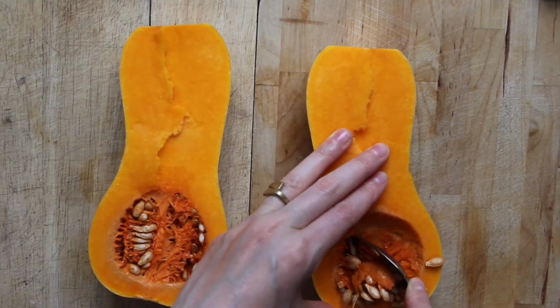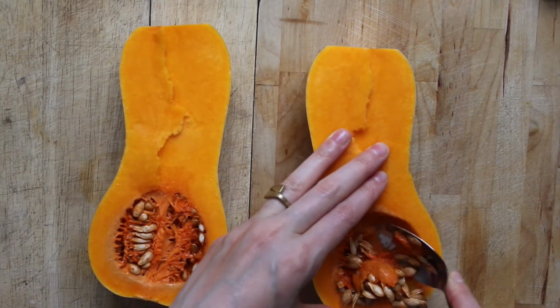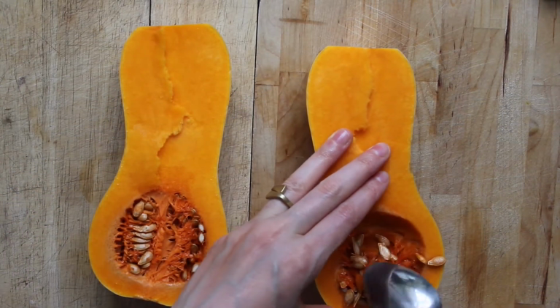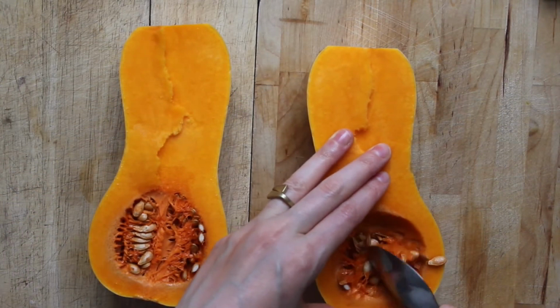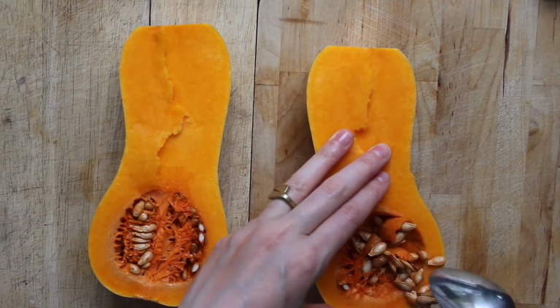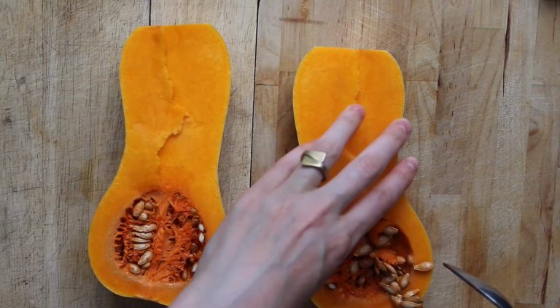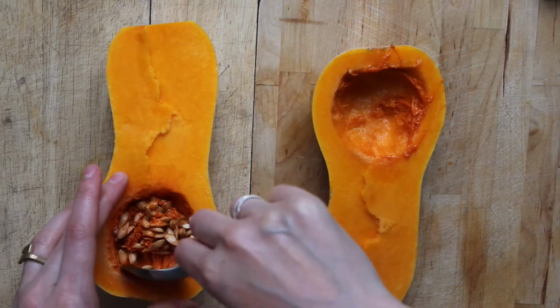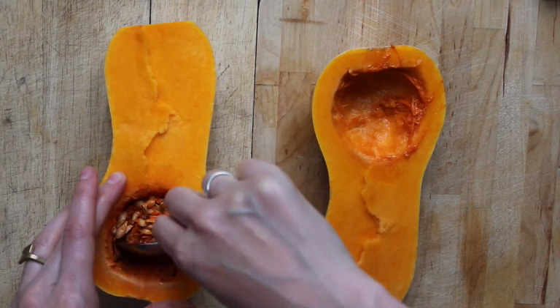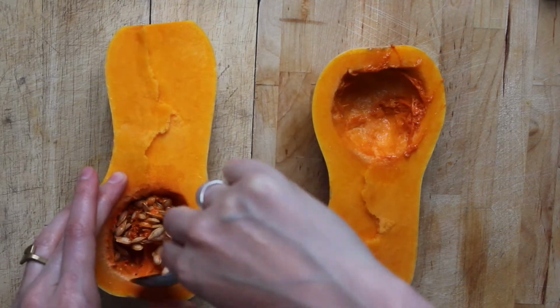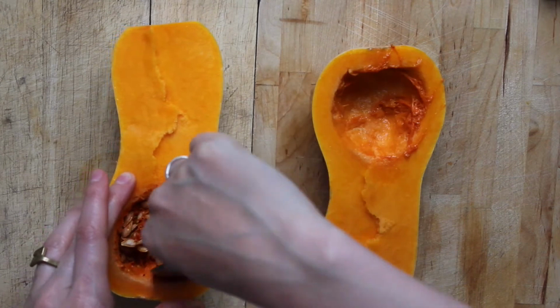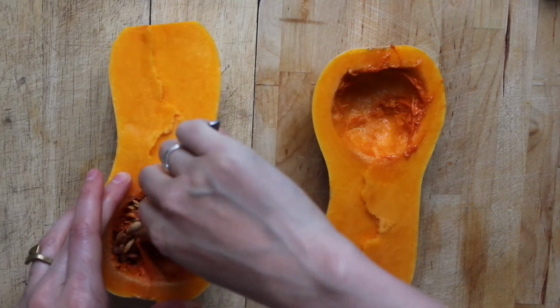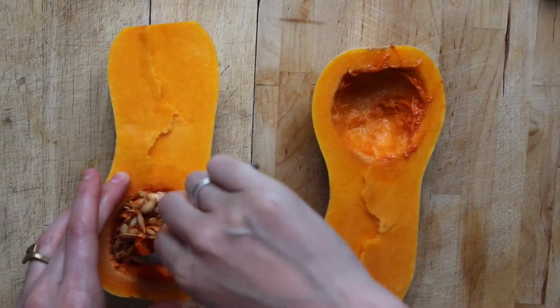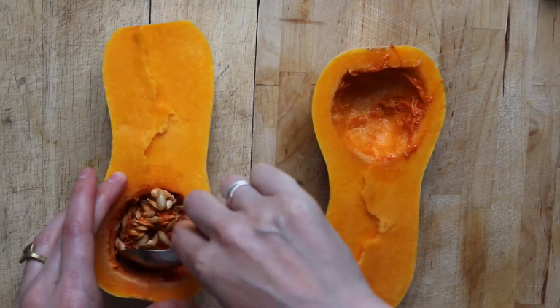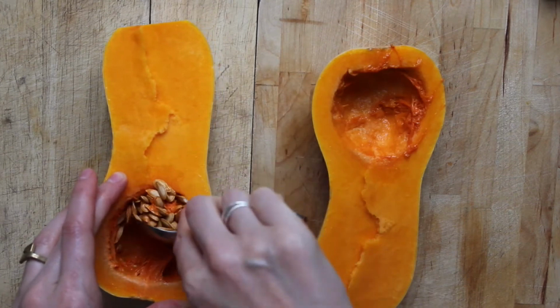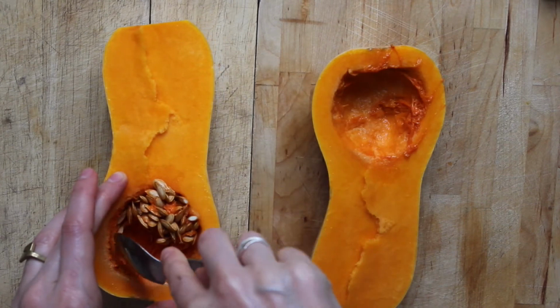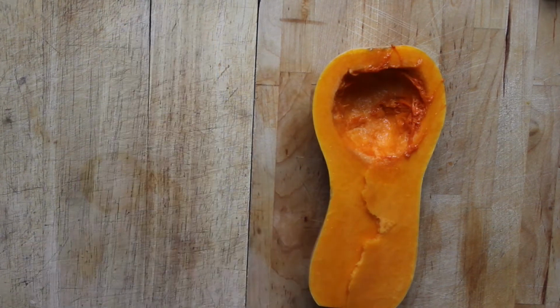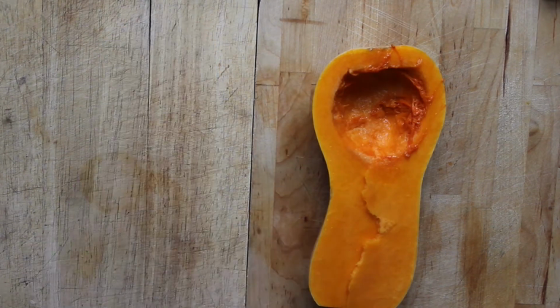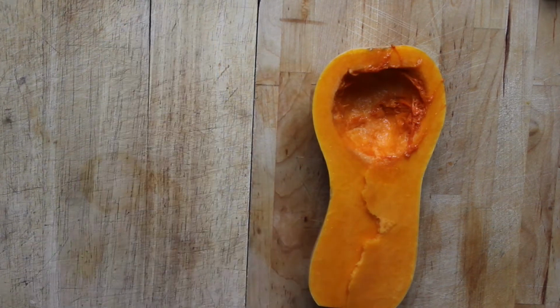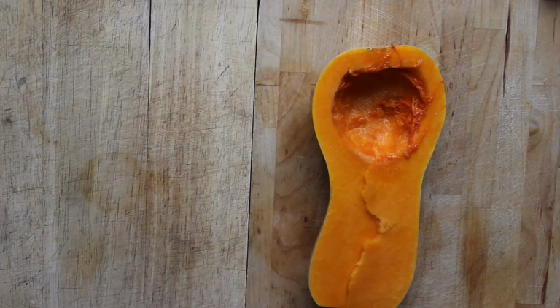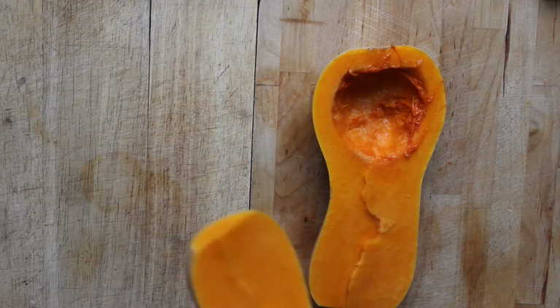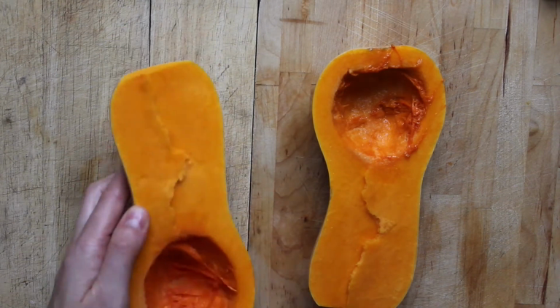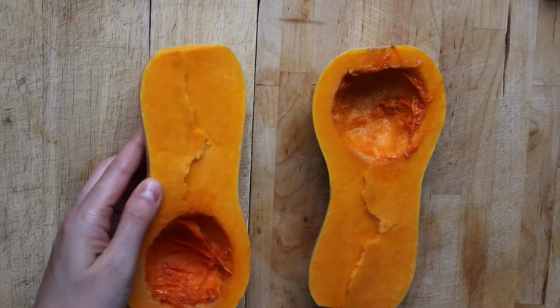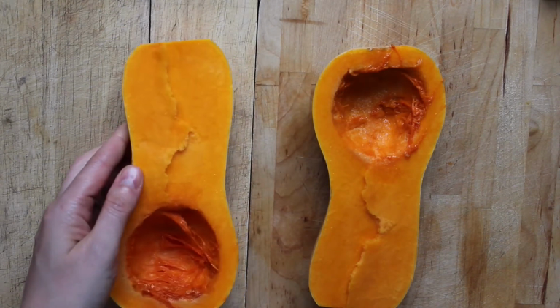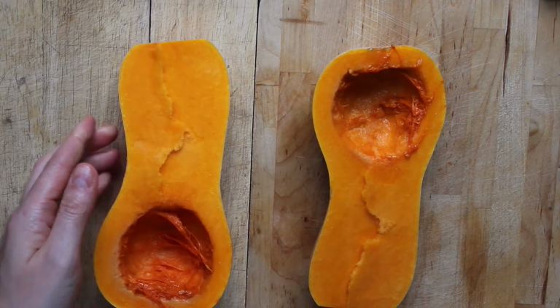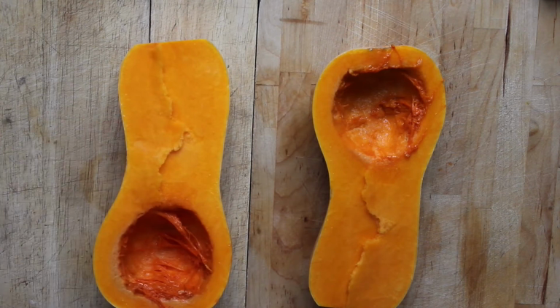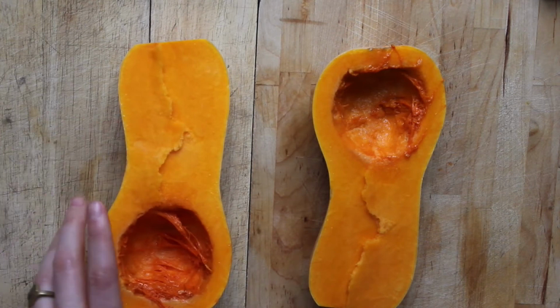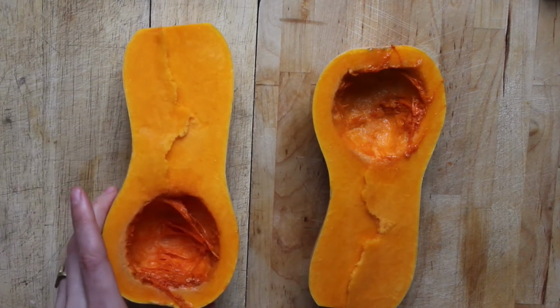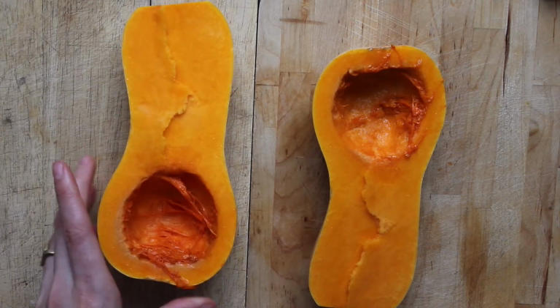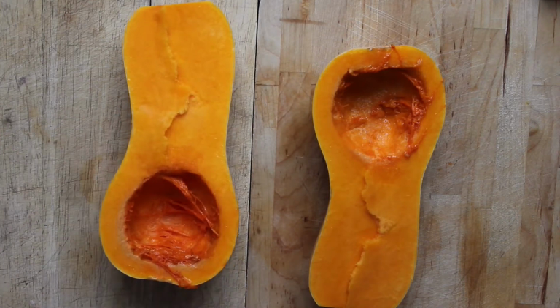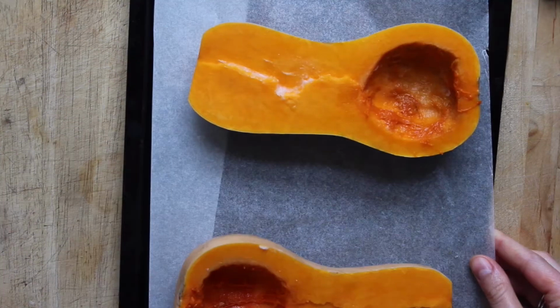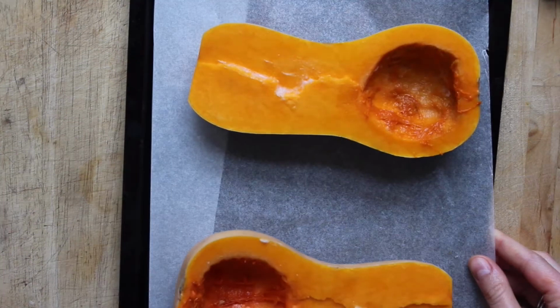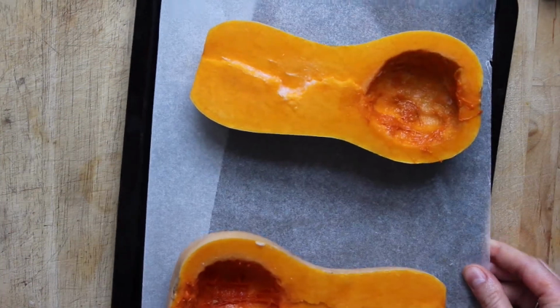I'm going to make sourdough pumpkin cinnamon rolls today. Now I should have started the dough last night but I completely forgot, so I'm going to get these started today and then make them tomorrow.